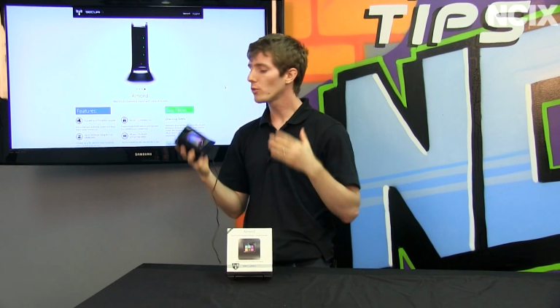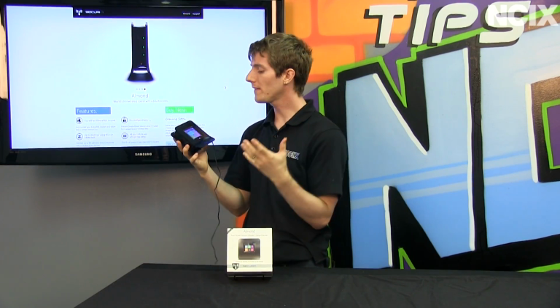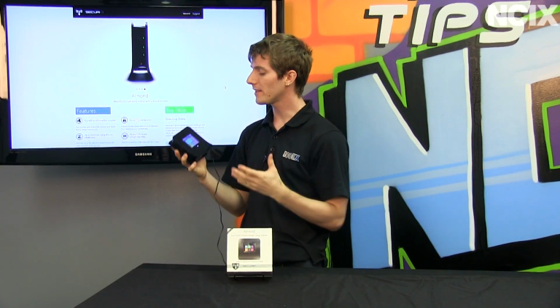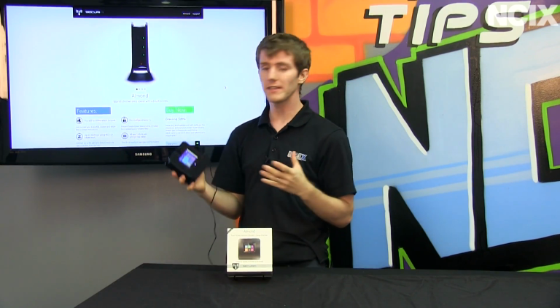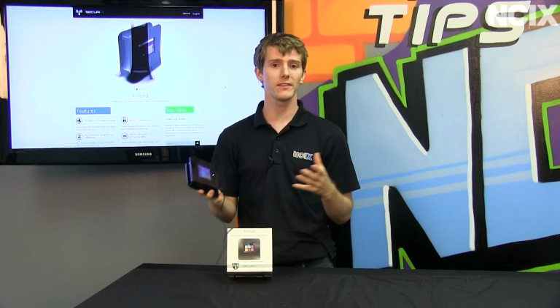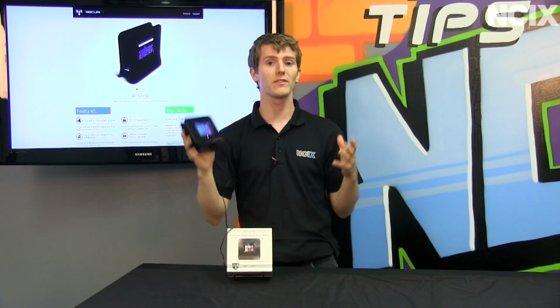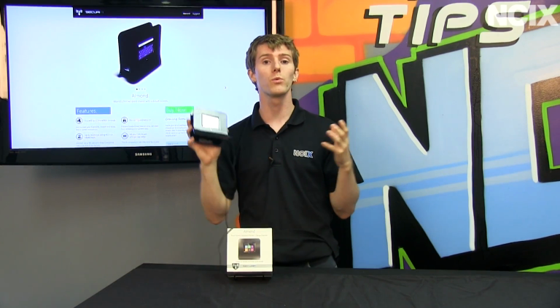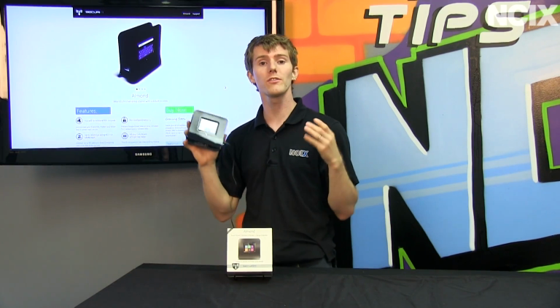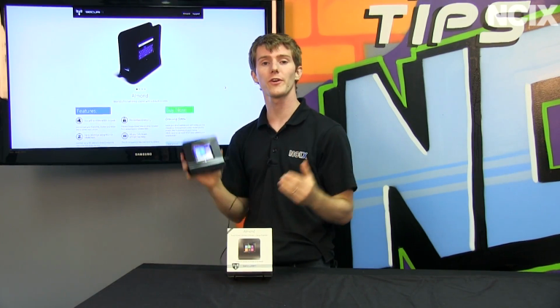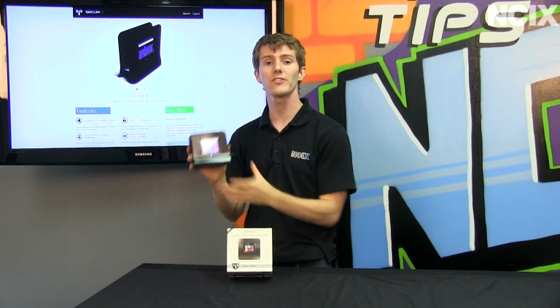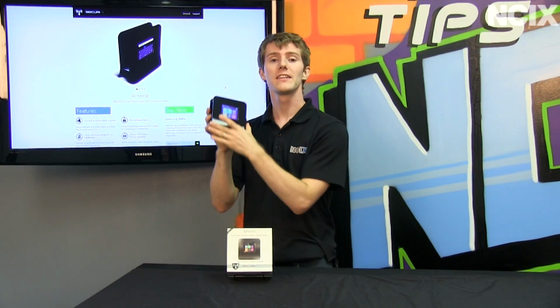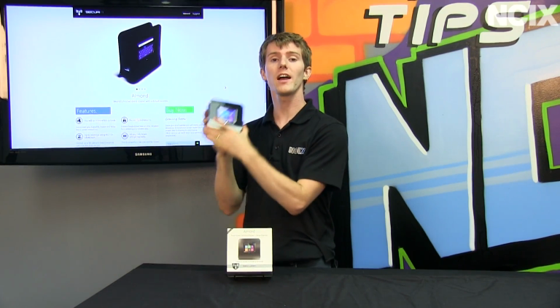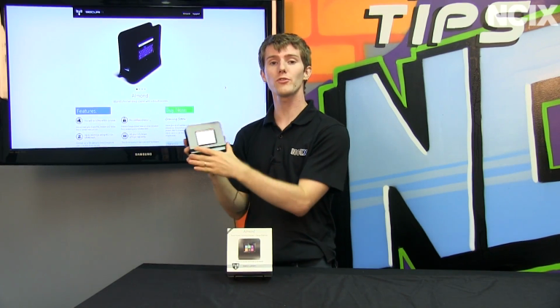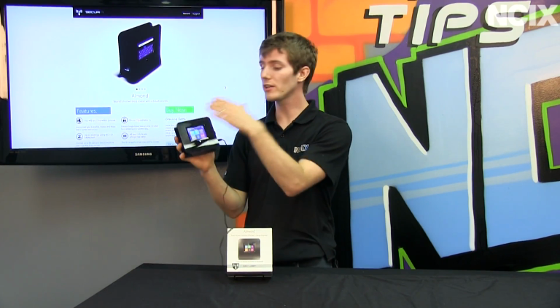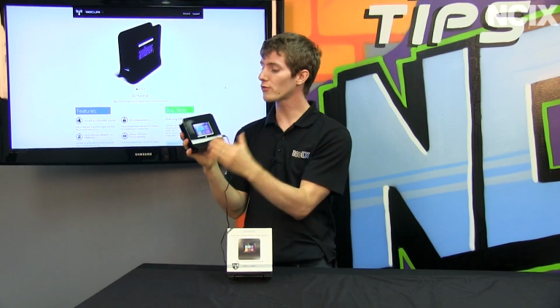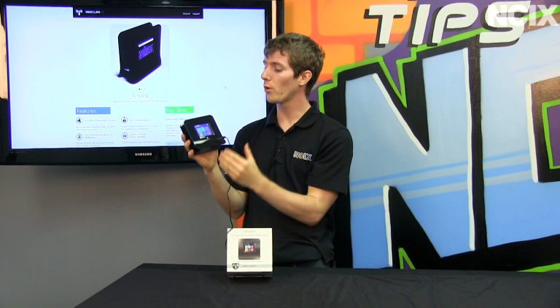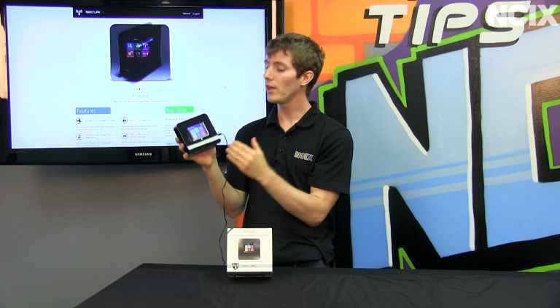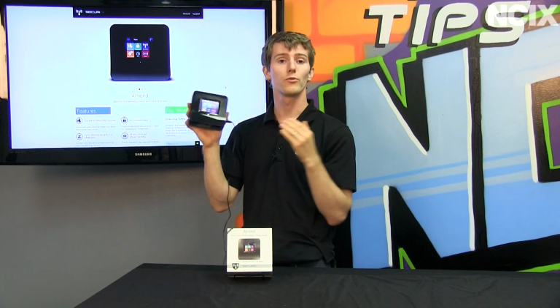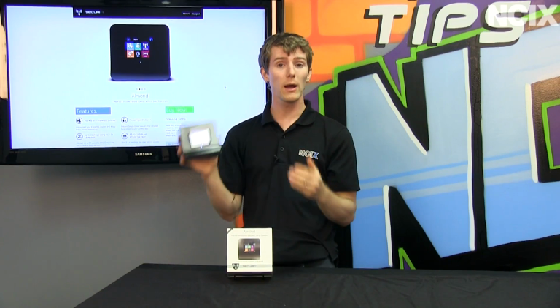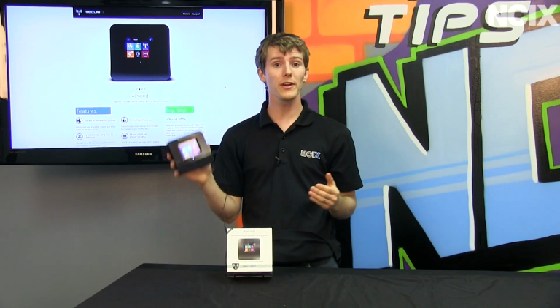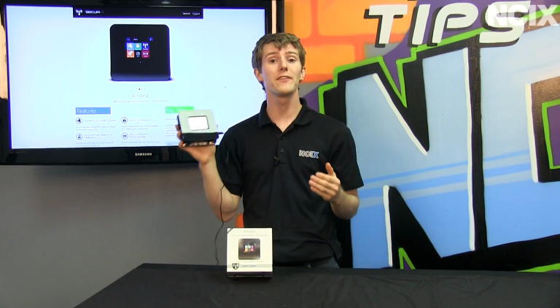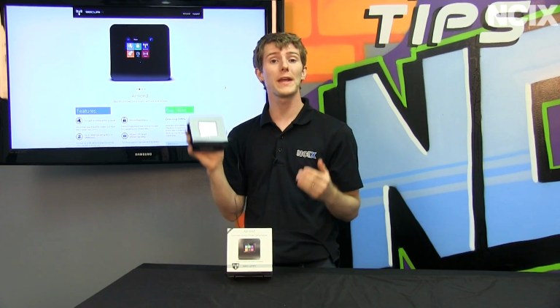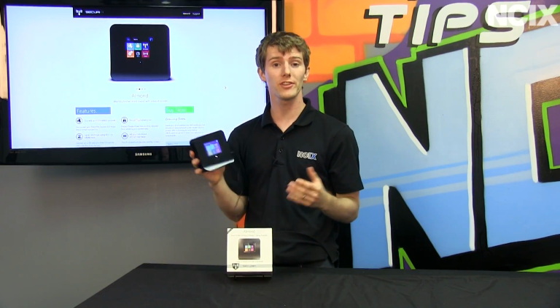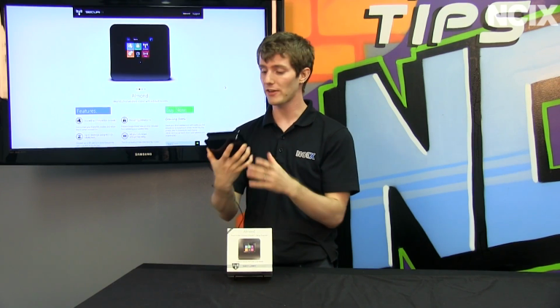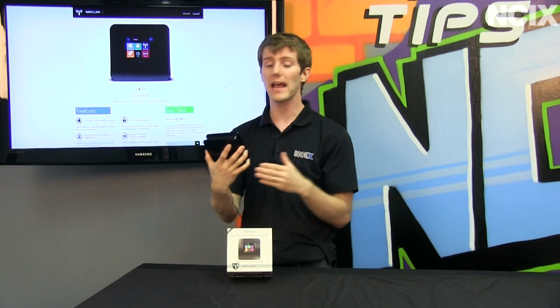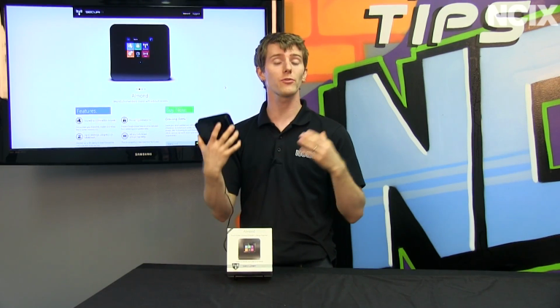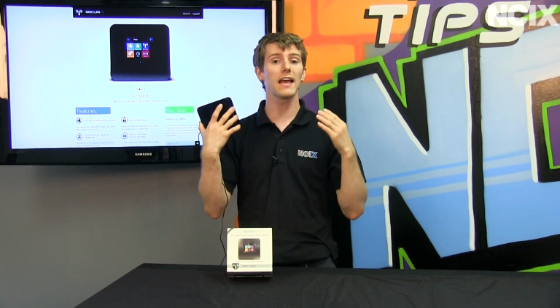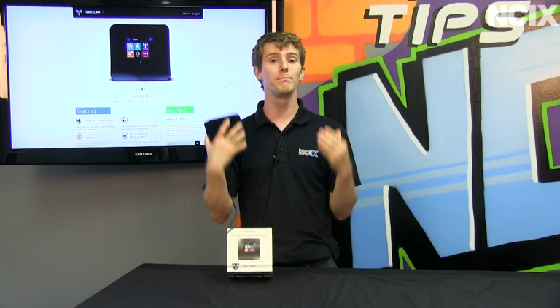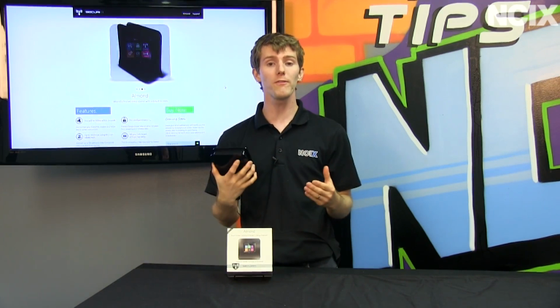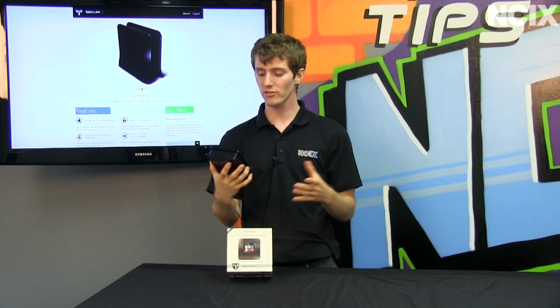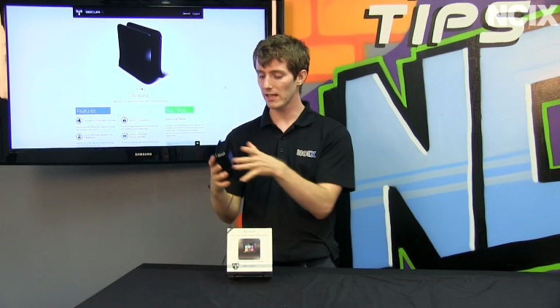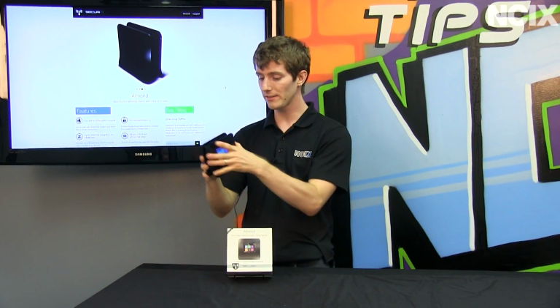So what this is, it is the world's first touchscreen controlled router and range extender. It actually has both functionalities.